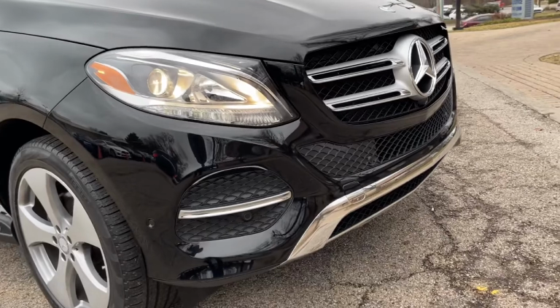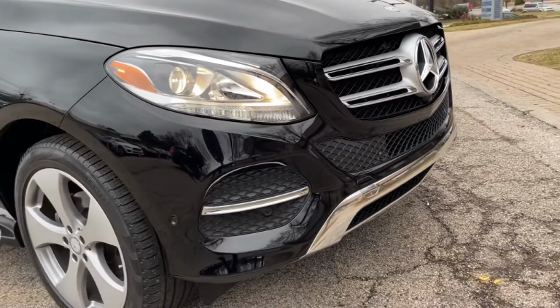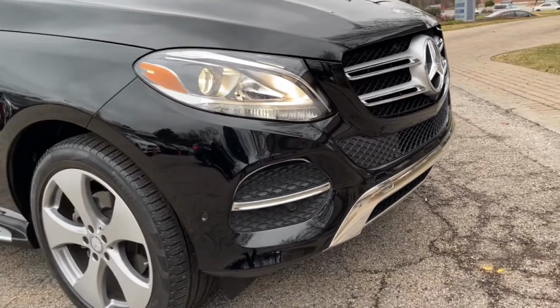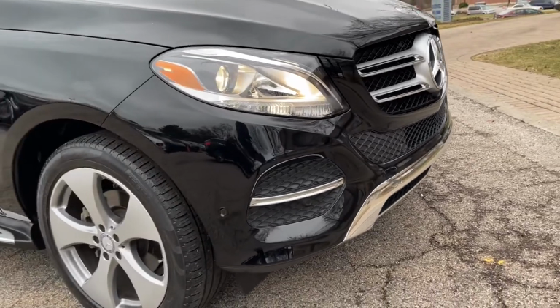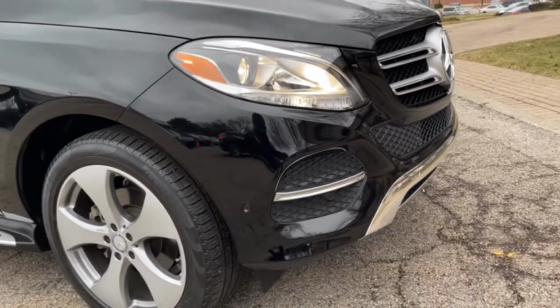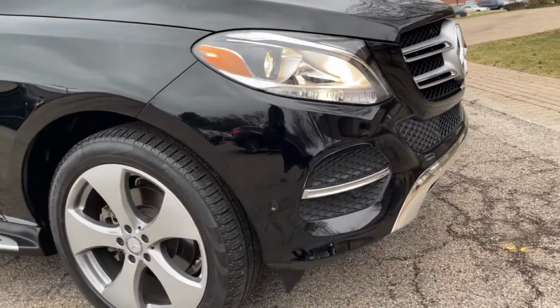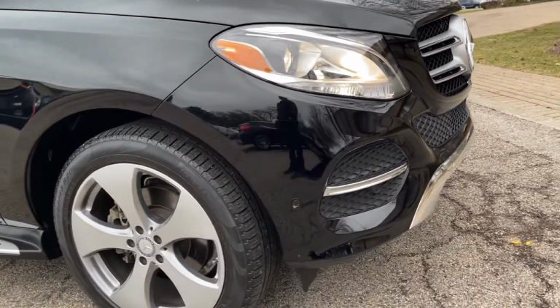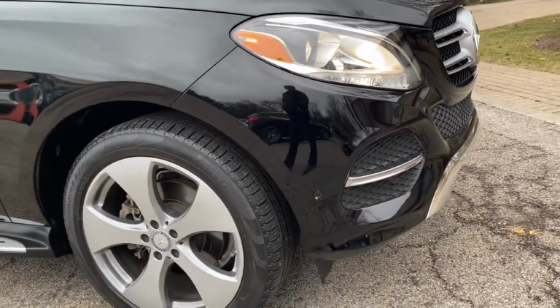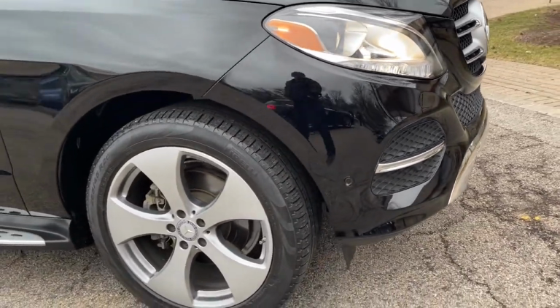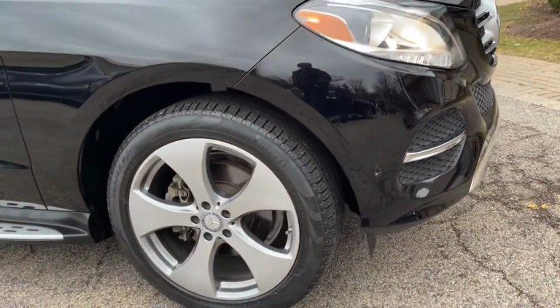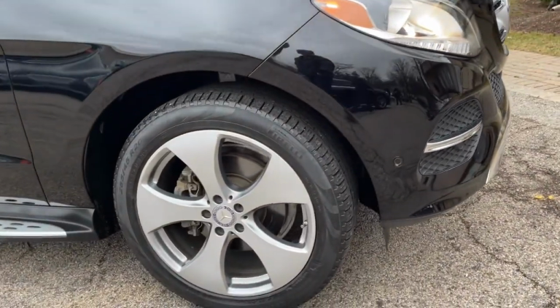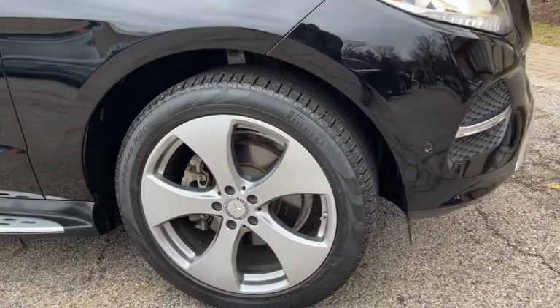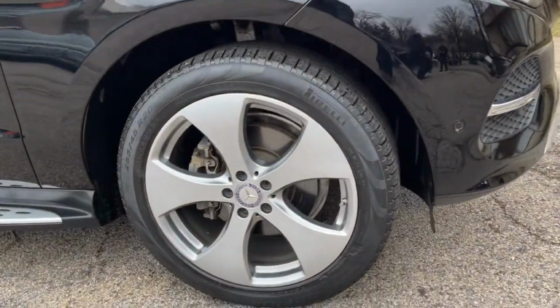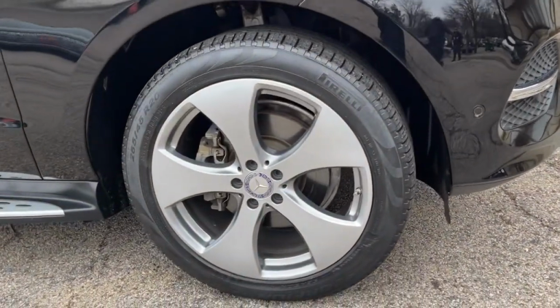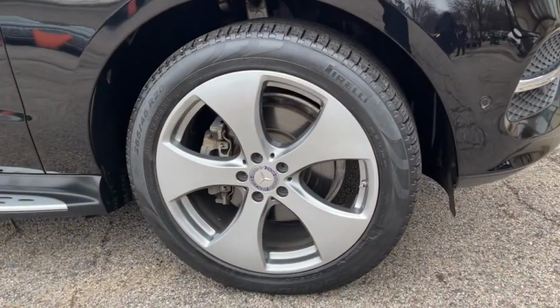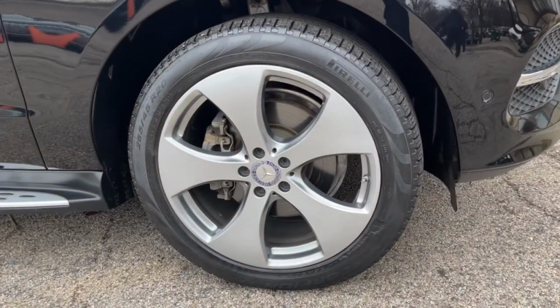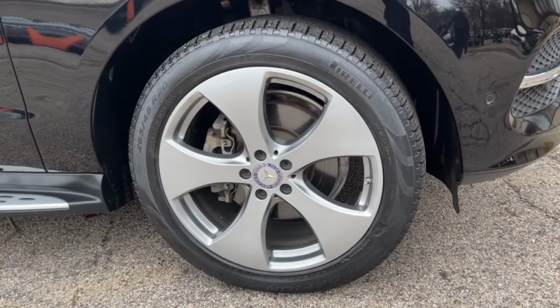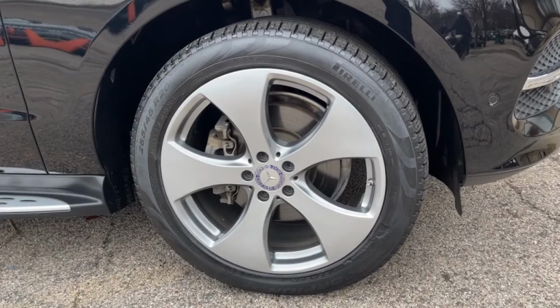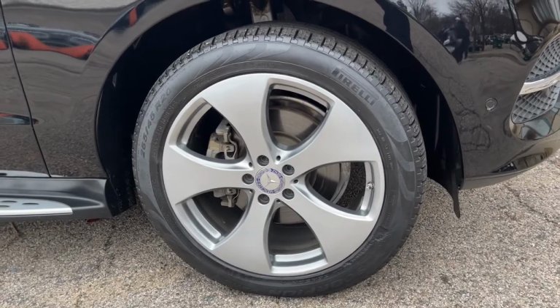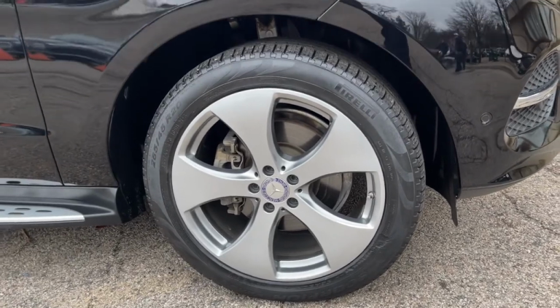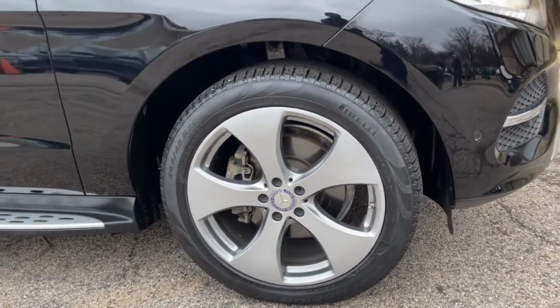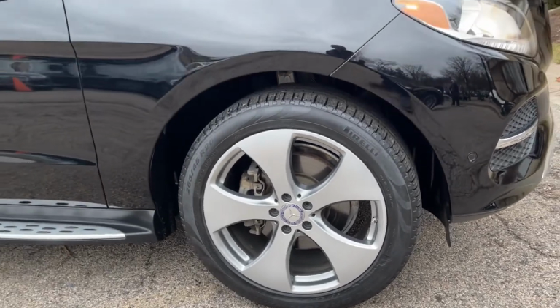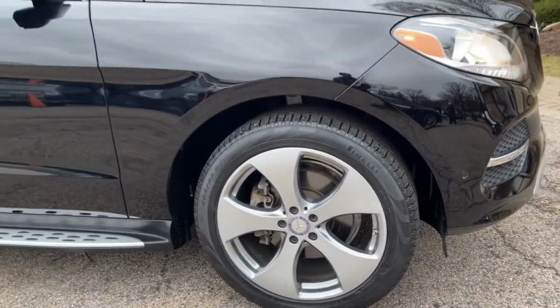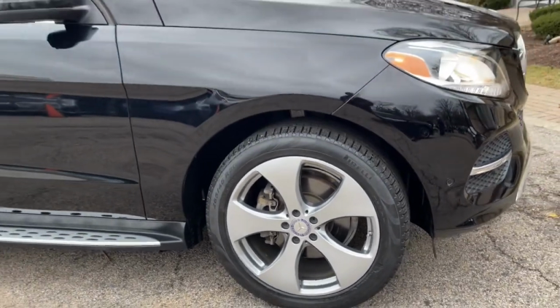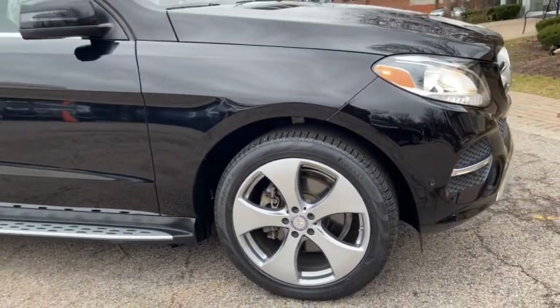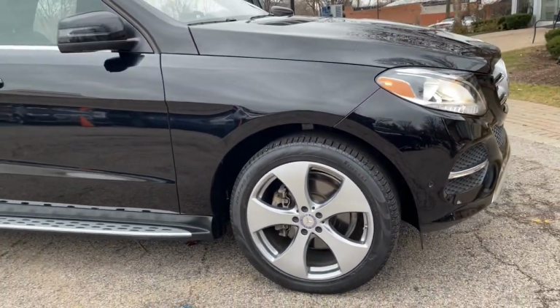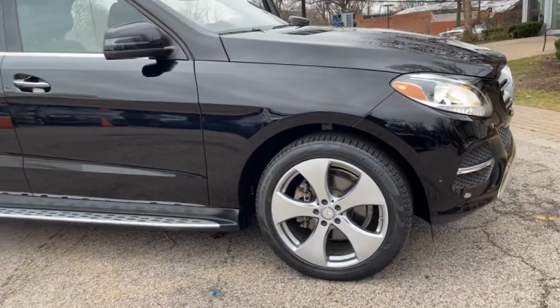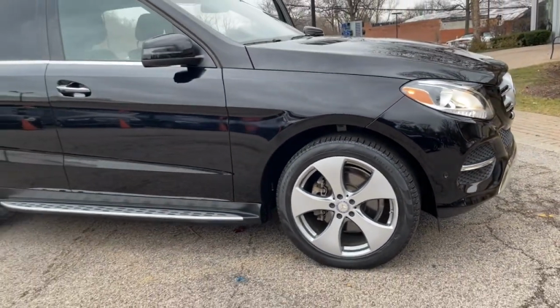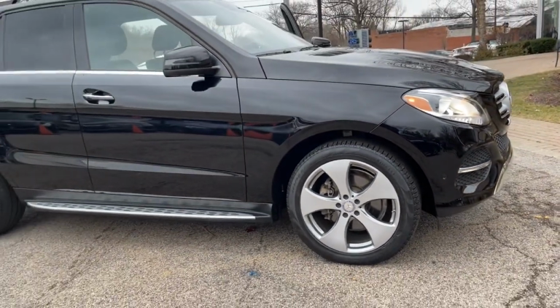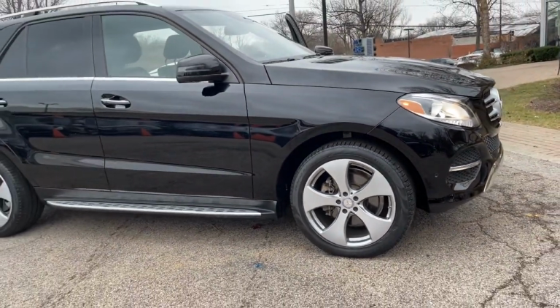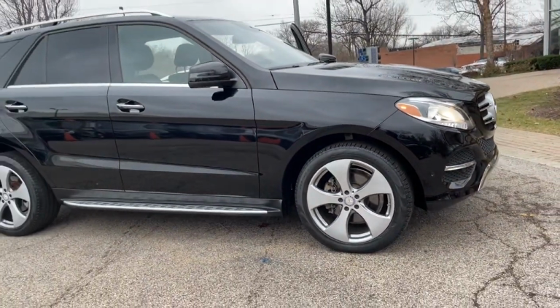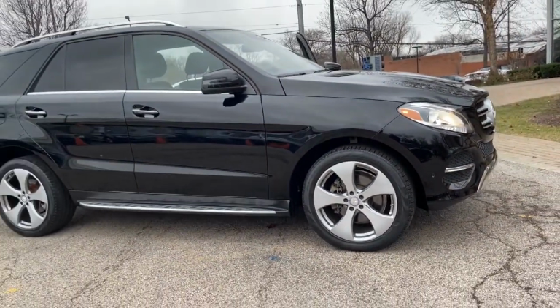One owner, super clean 2016 Mercedes-Benz GLE 350 4MATIC all-wheel drive, finished in black over black leather interior.